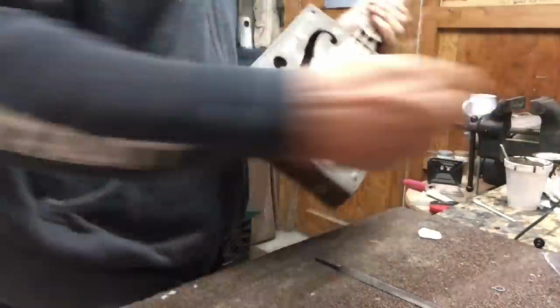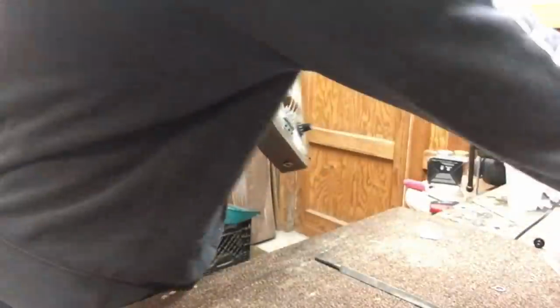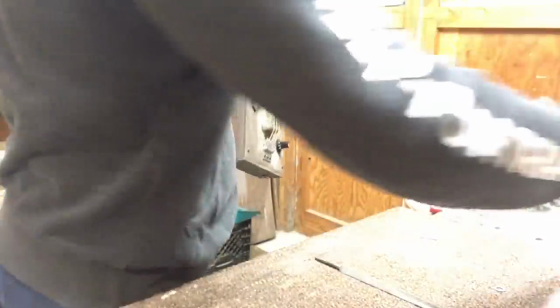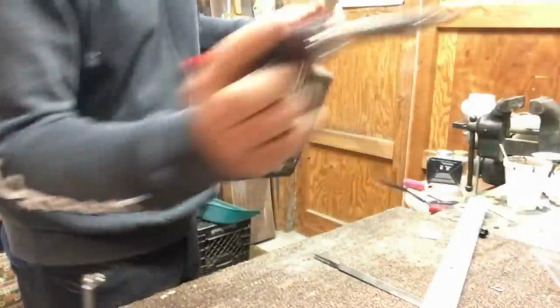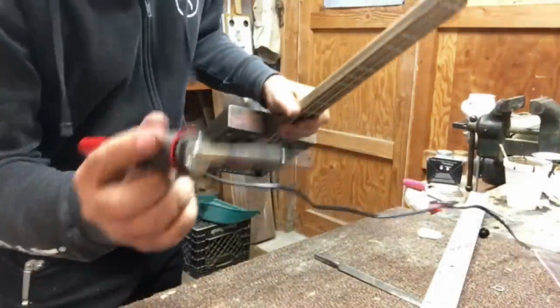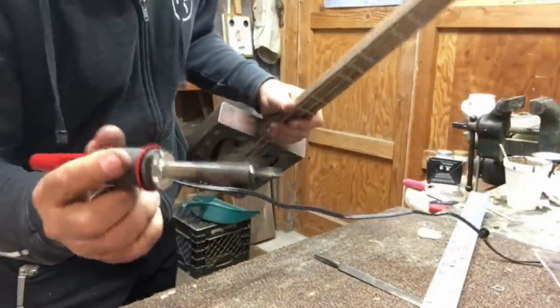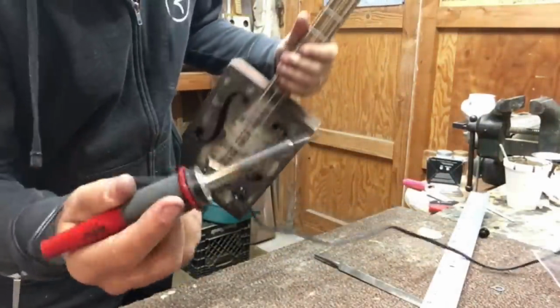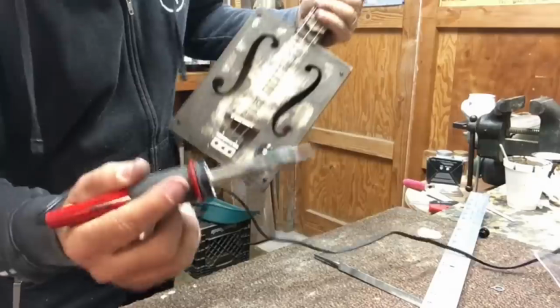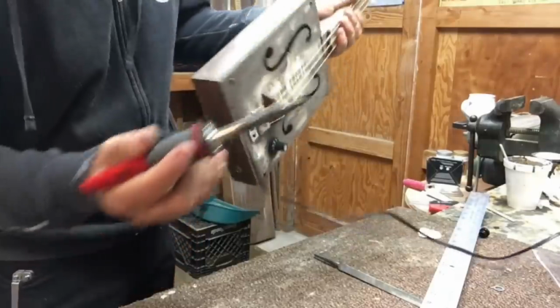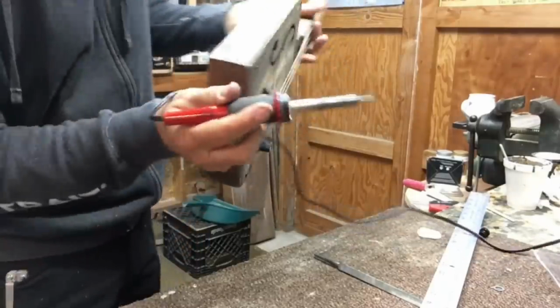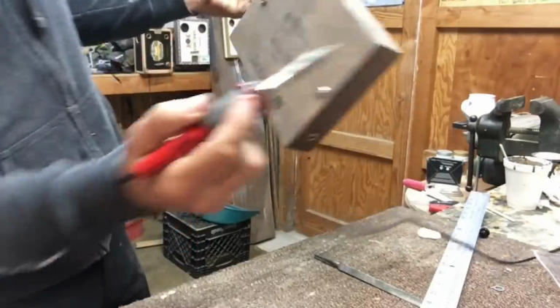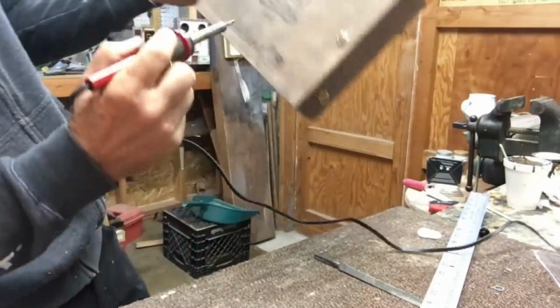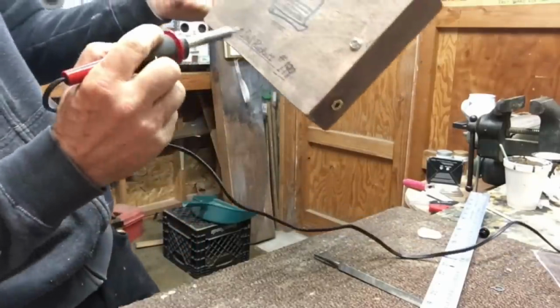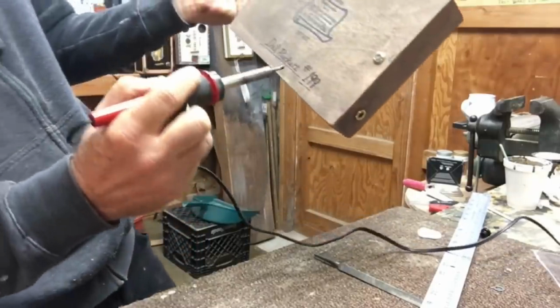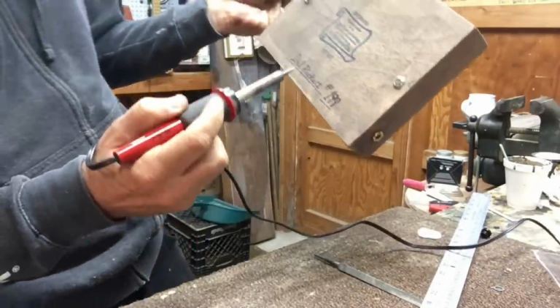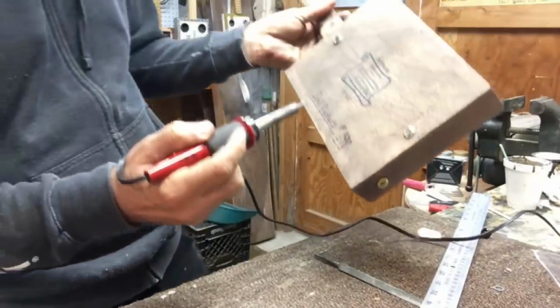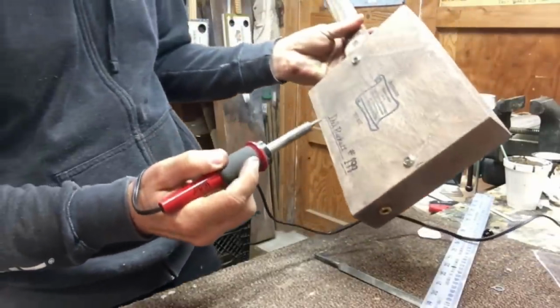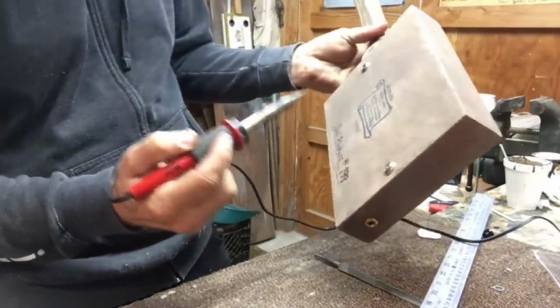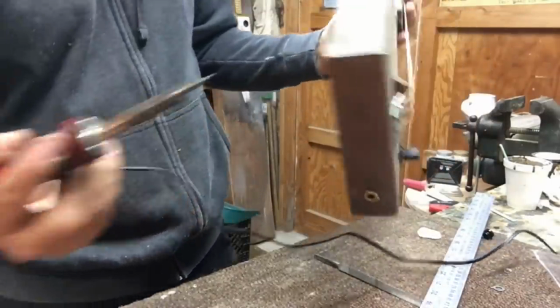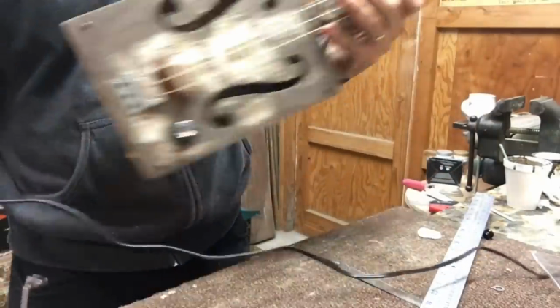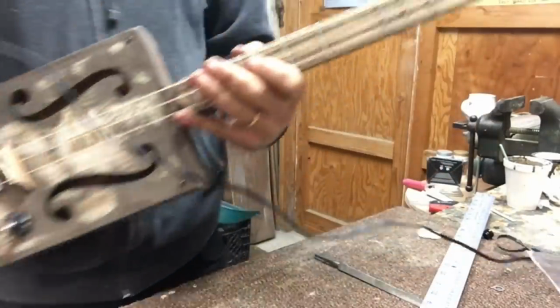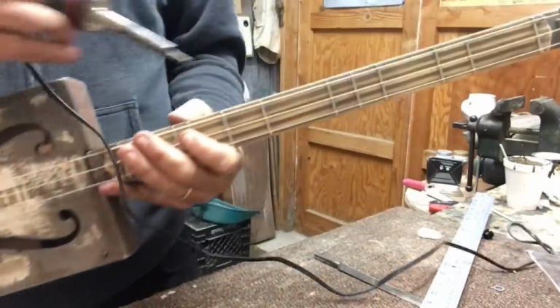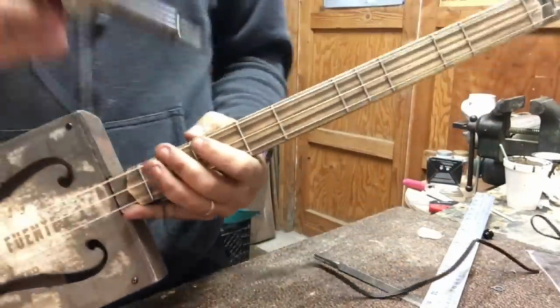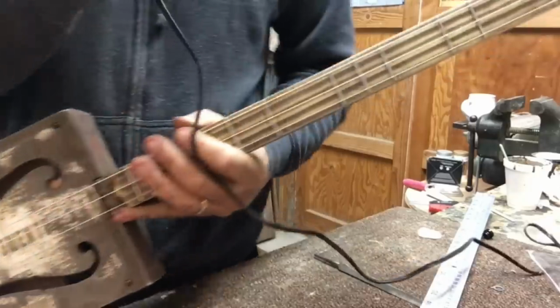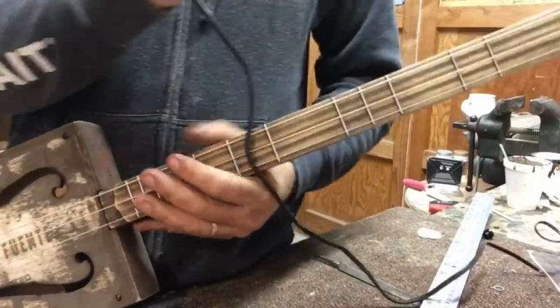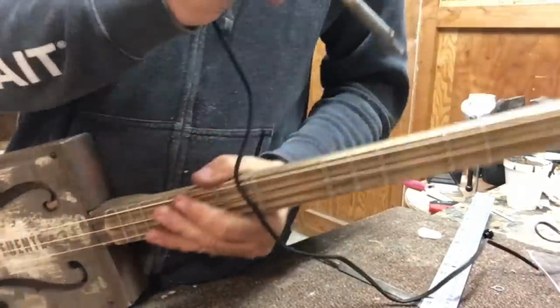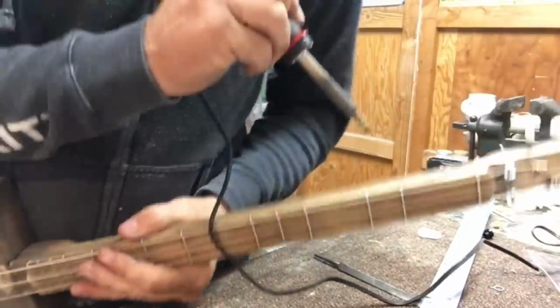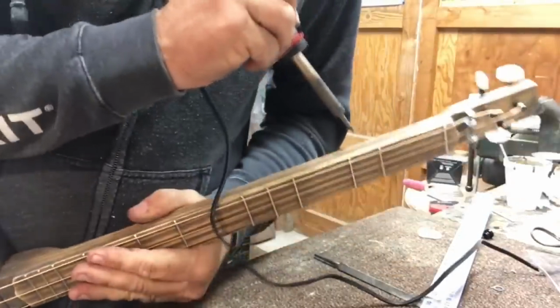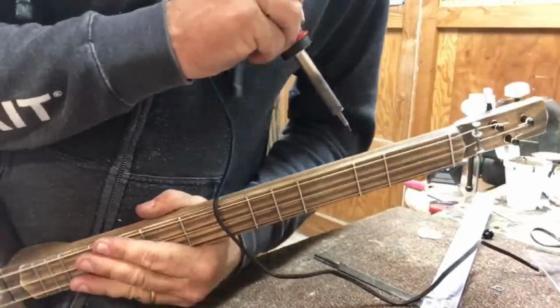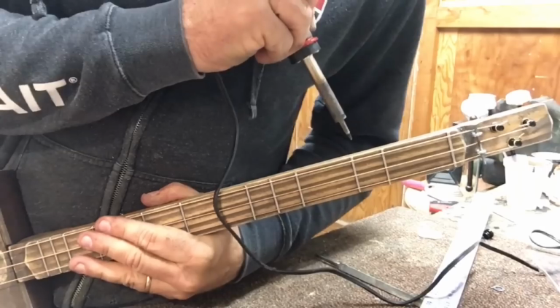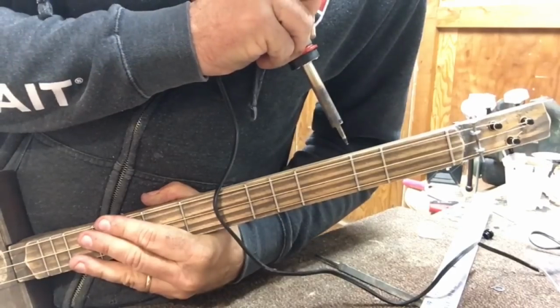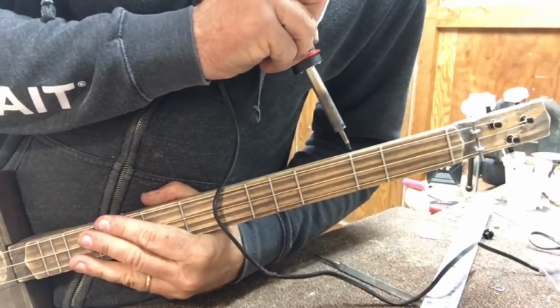So what we are going to do now is get the trusty soldering iron. I went ahead and burned my name using the soldering iron, and I'm also going to put in the dots on the top here using the soldering iron.